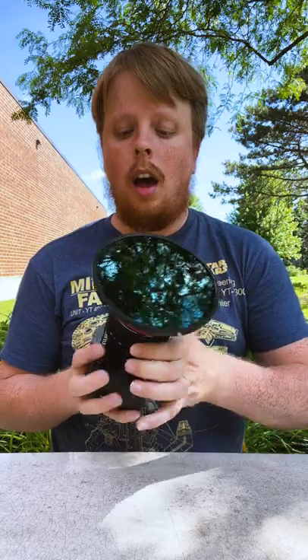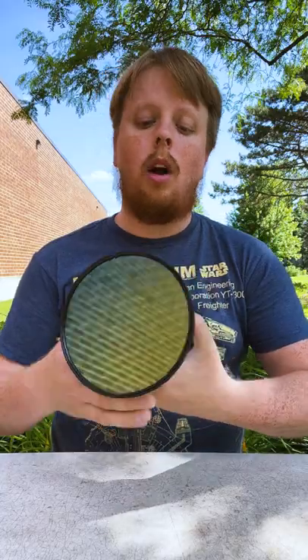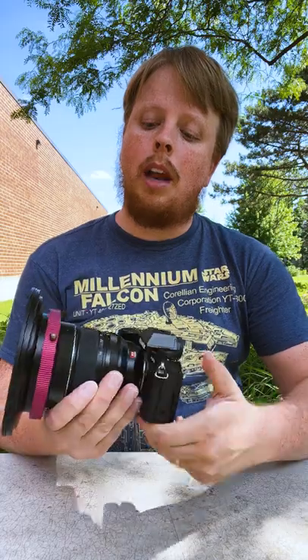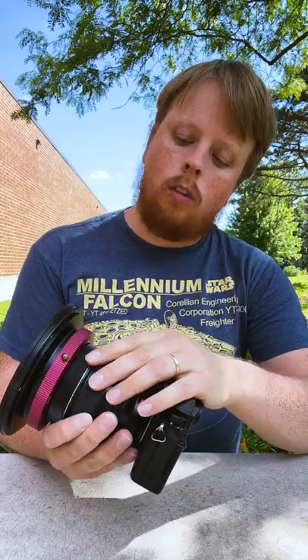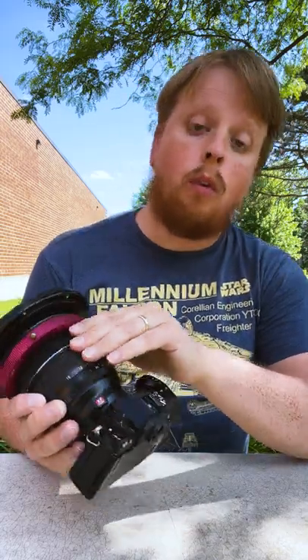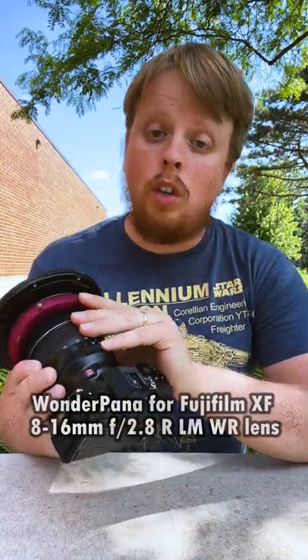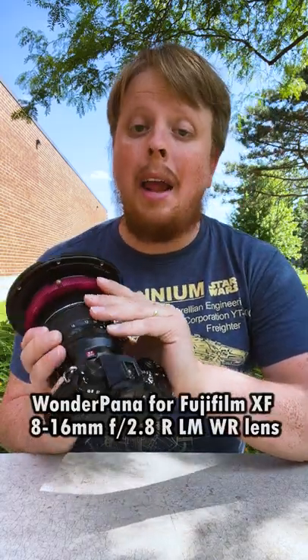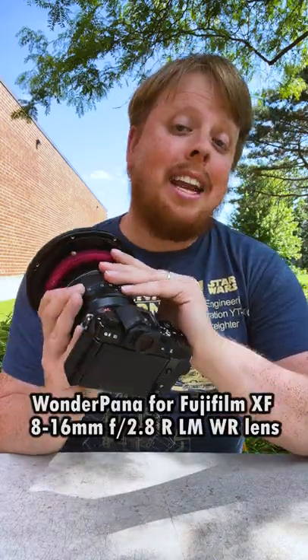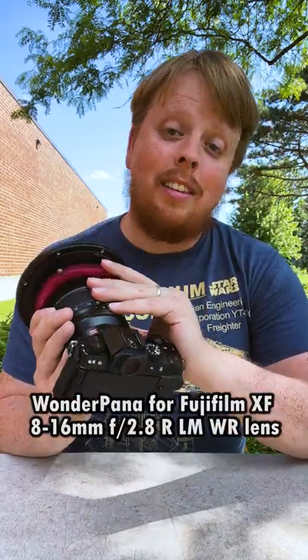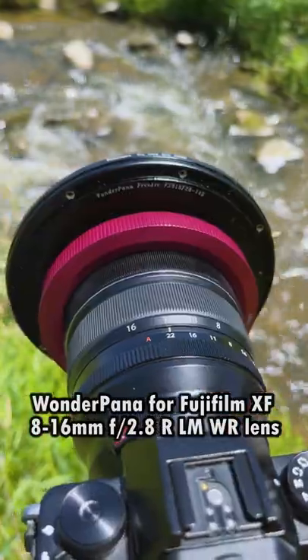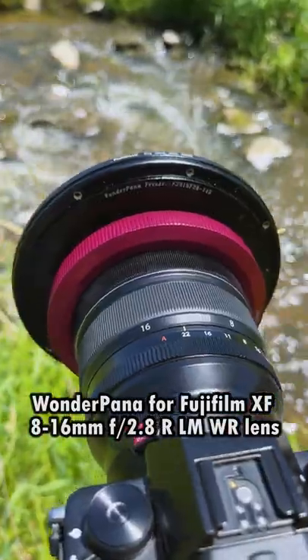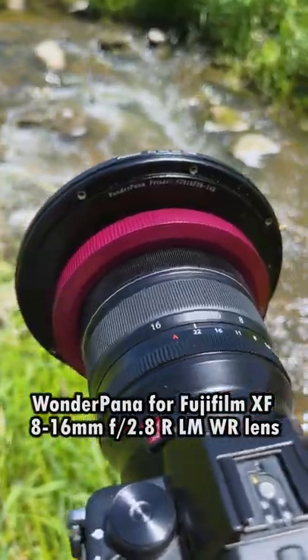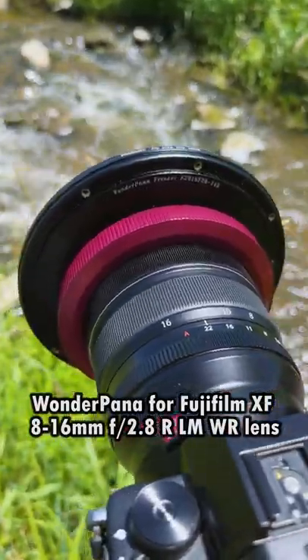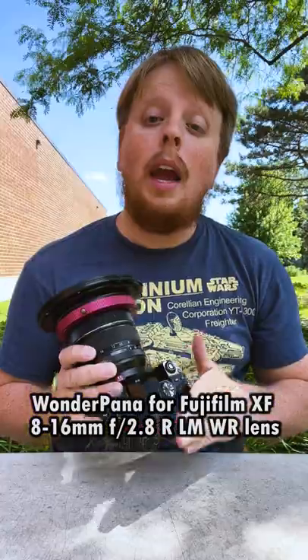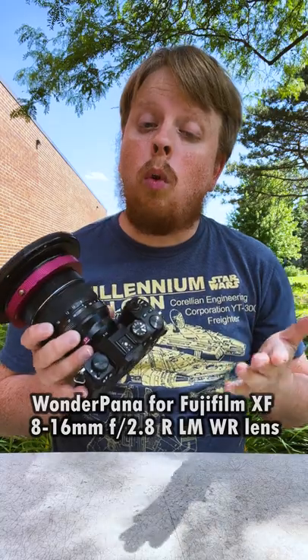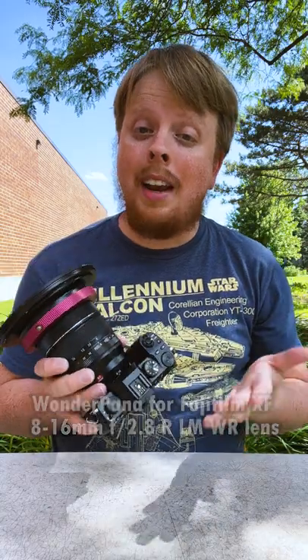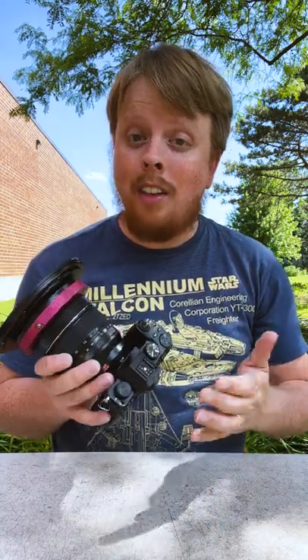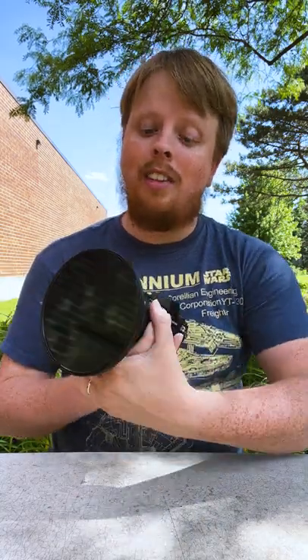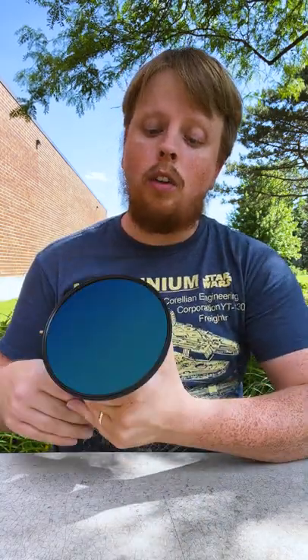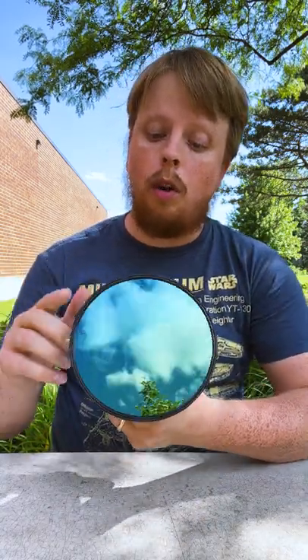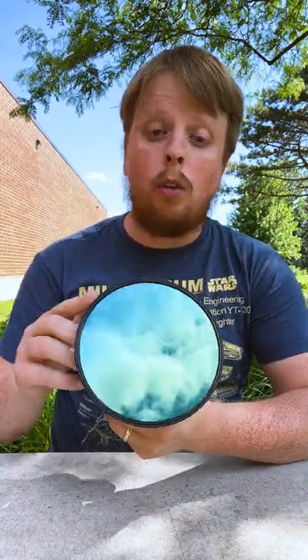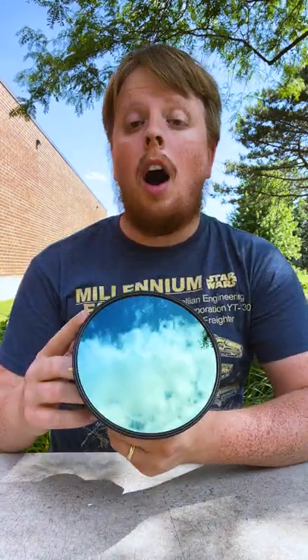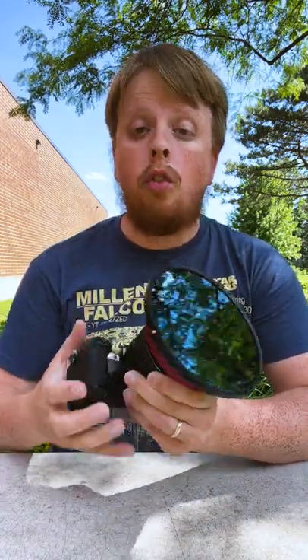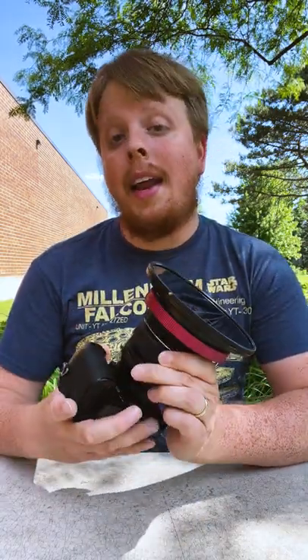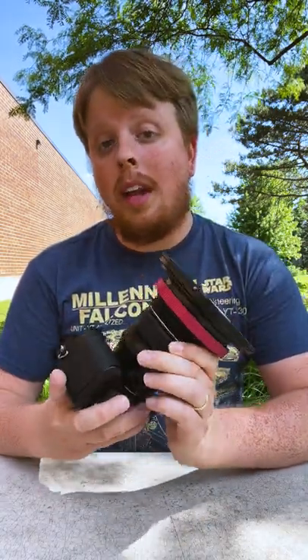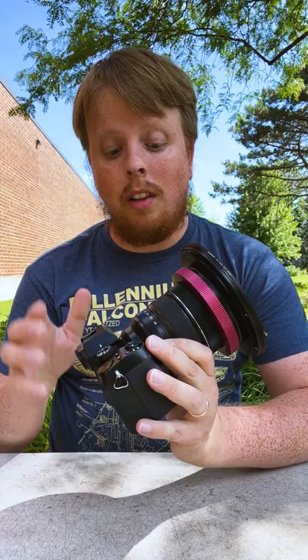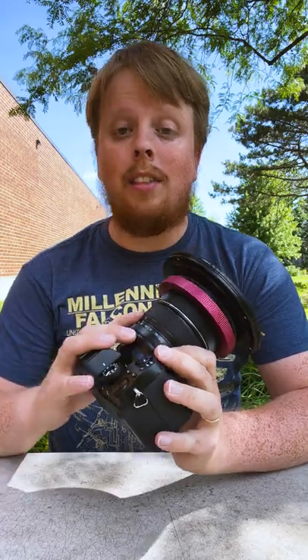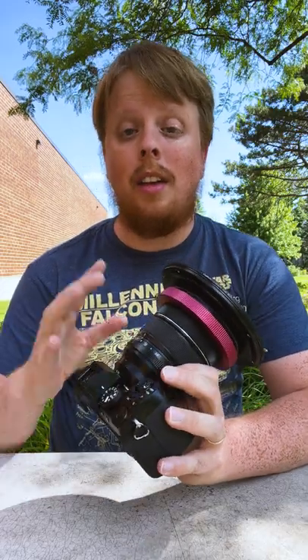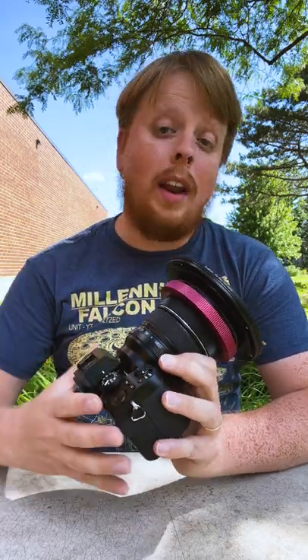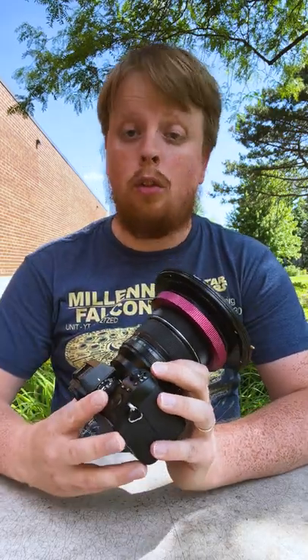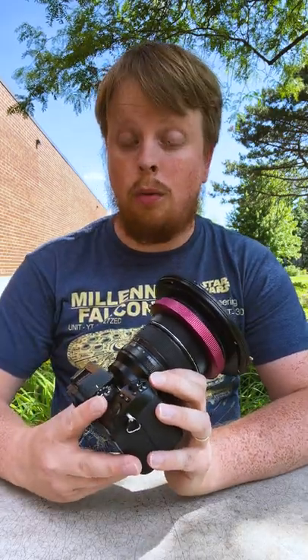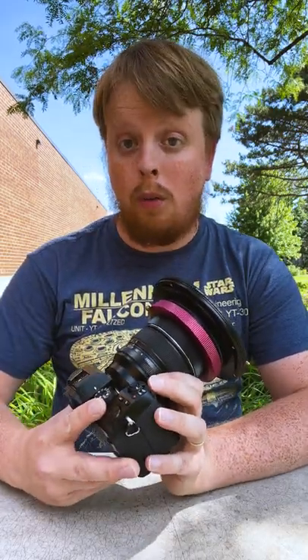This is our WonderPana filter system for the Fujifilm 8-16mm ultra wide angle lens. What the WonderPana does is it allows you to put filters on ultra wide angle lenses like this lens that don't have traditional filter threads.